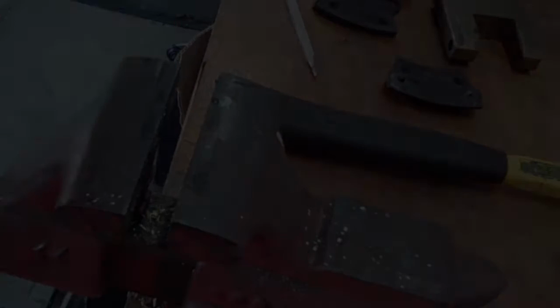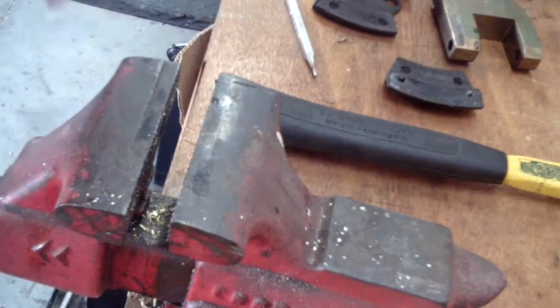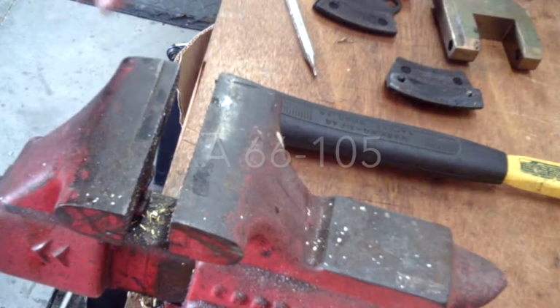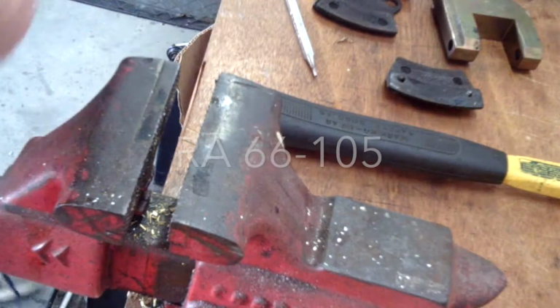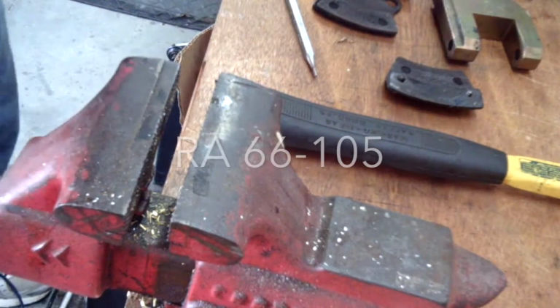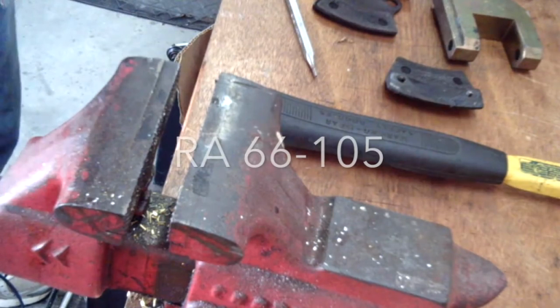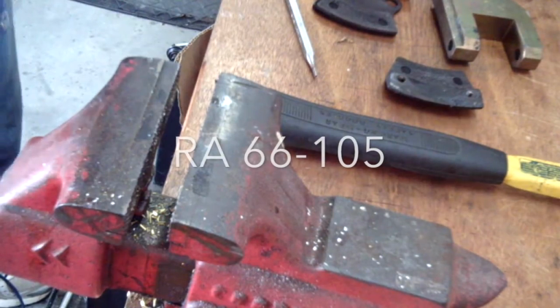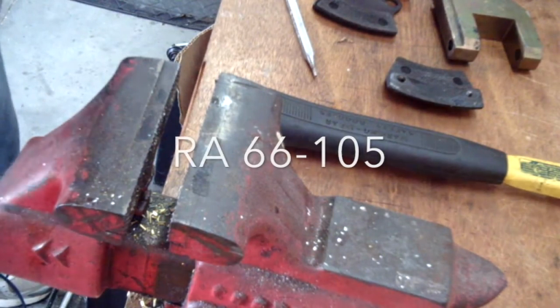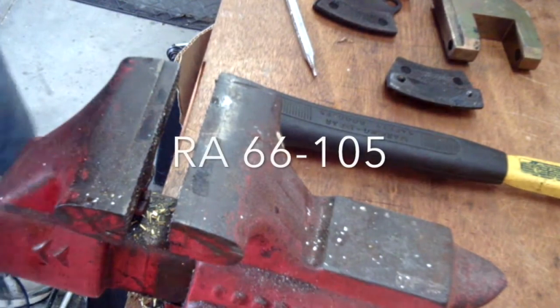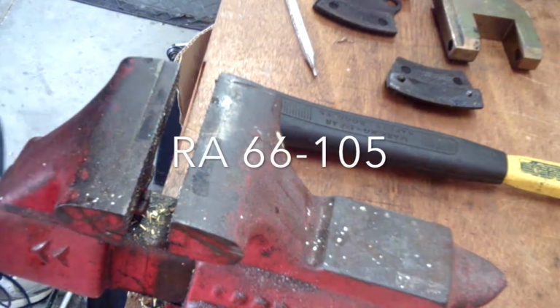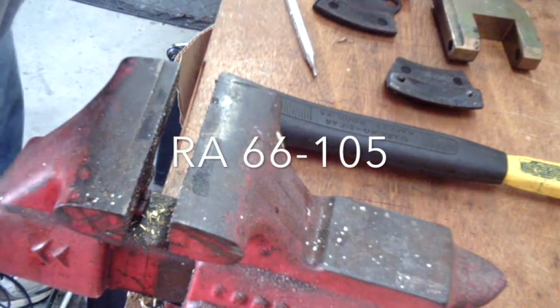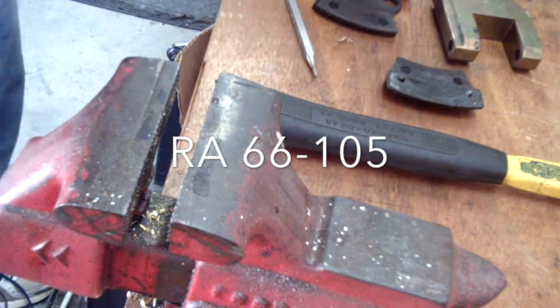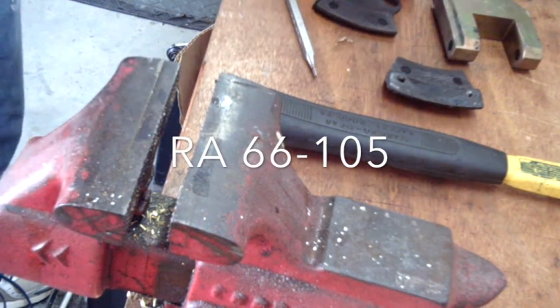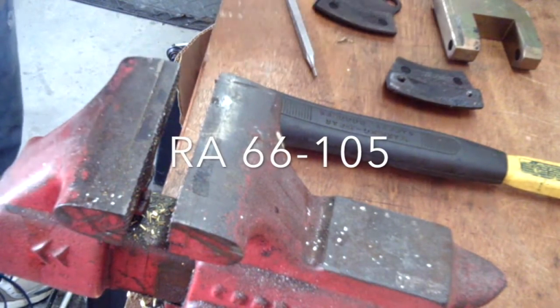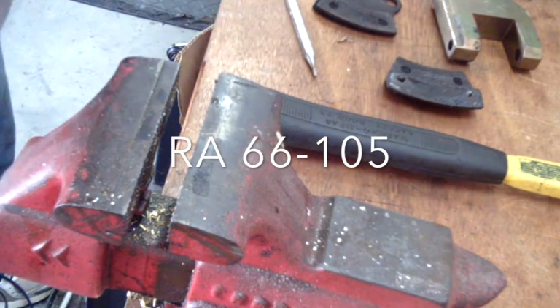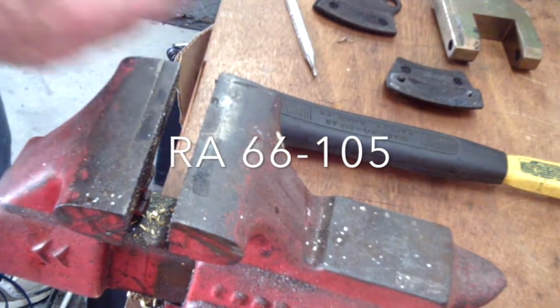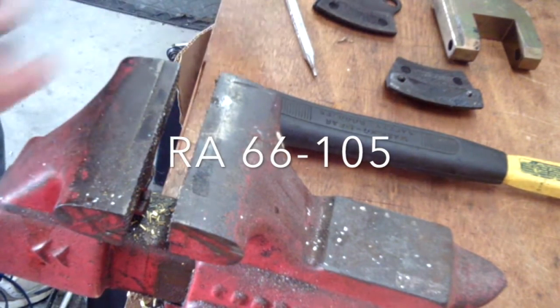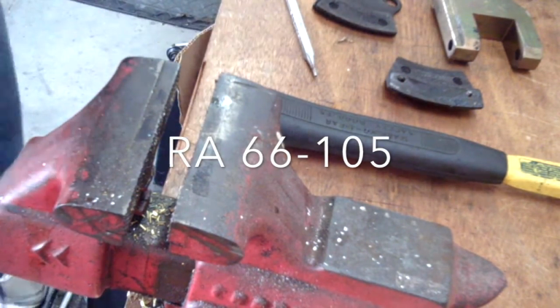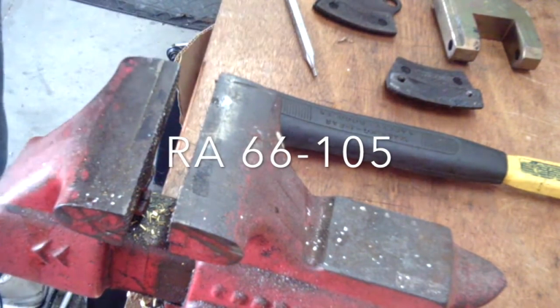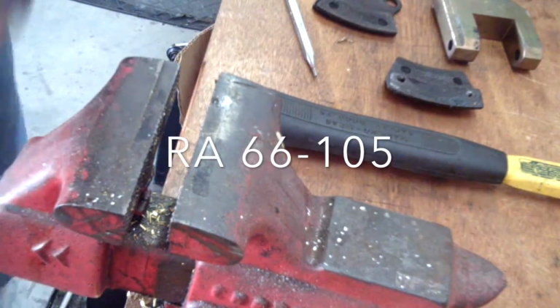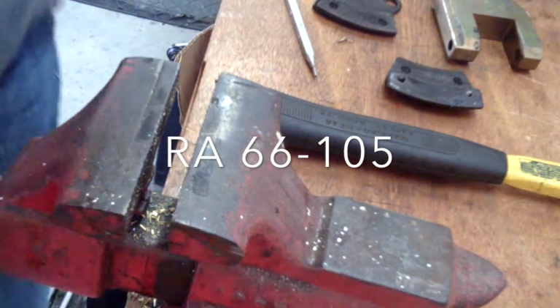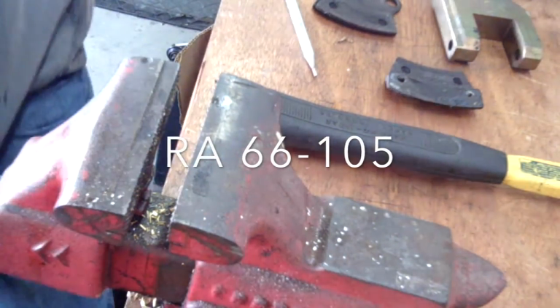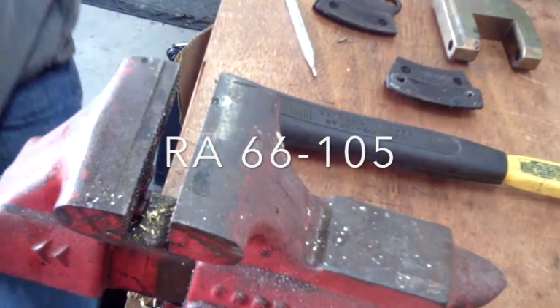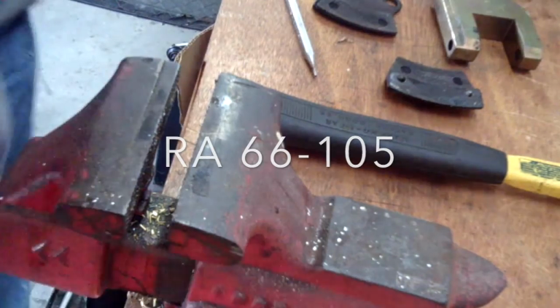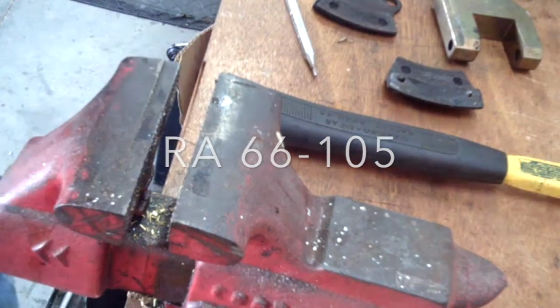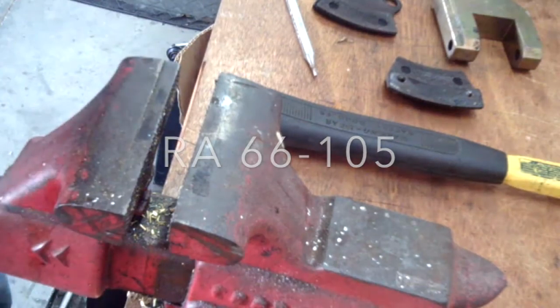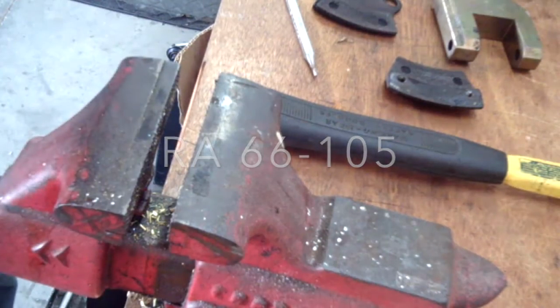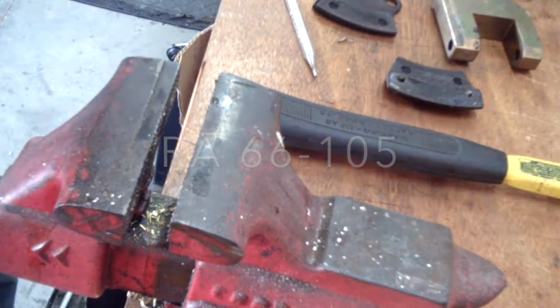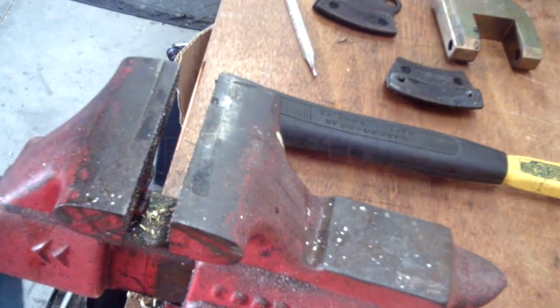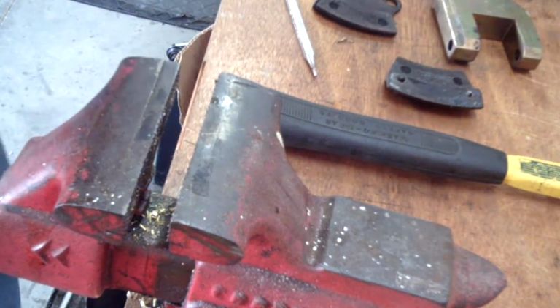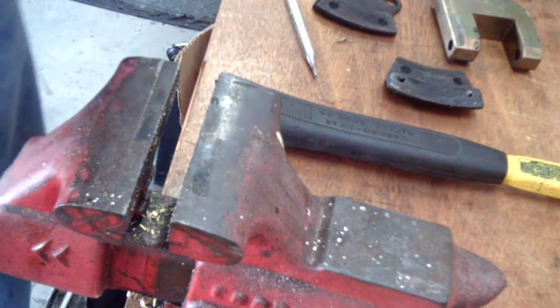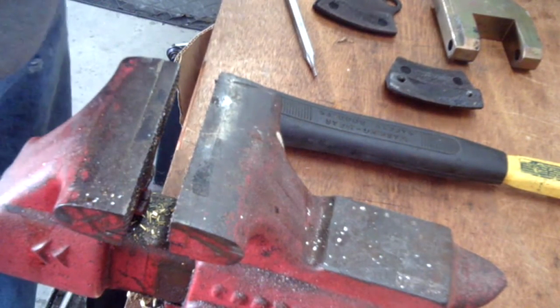Alright, let's do a little short video here, ladies and gentlemen, on how to change out your brake pads on your aircraft. It really facilitates if you have the proper tools.